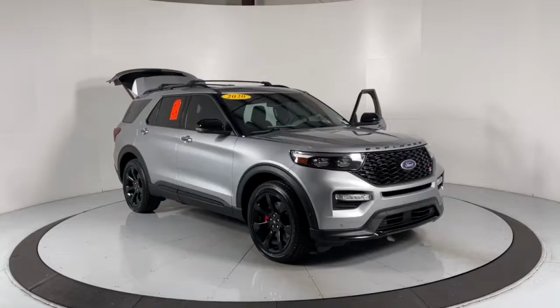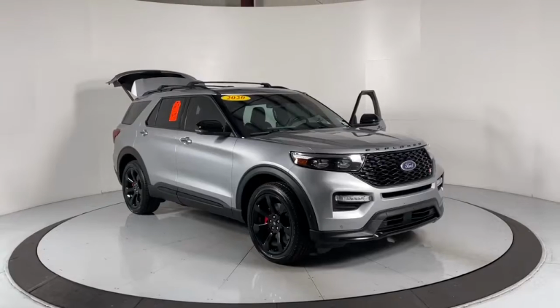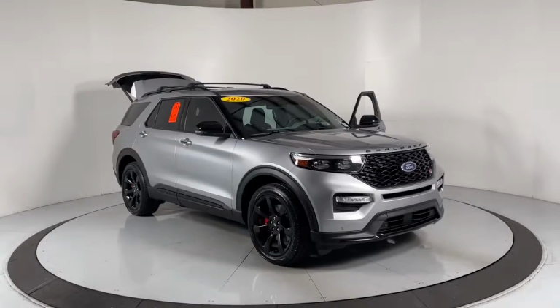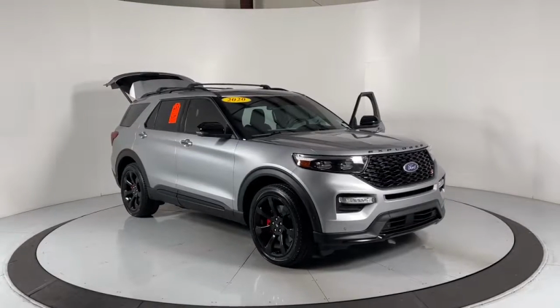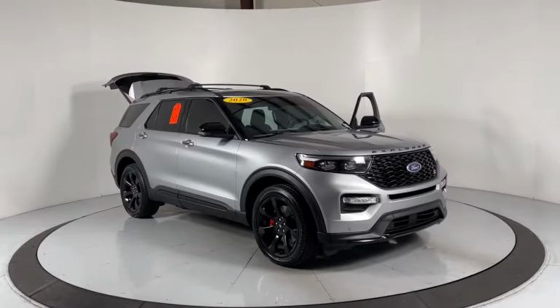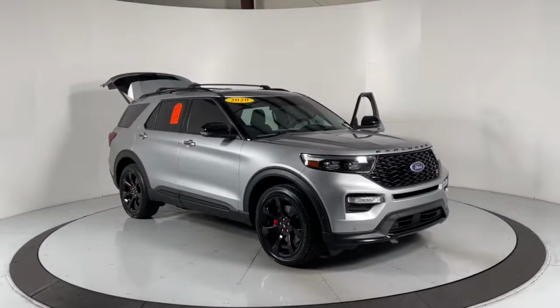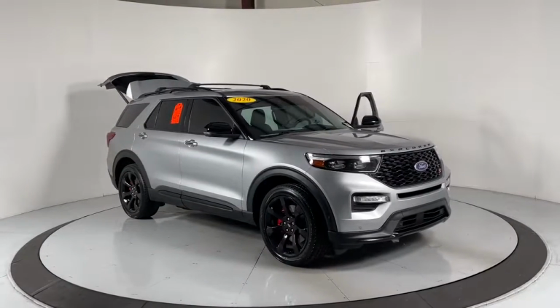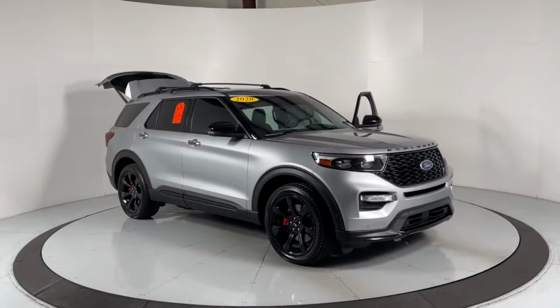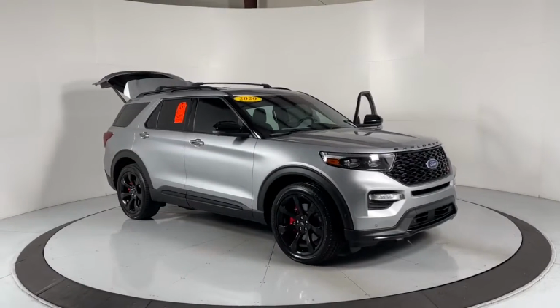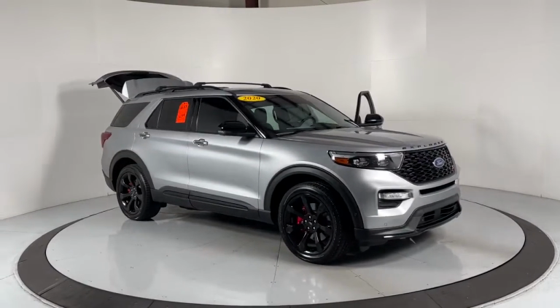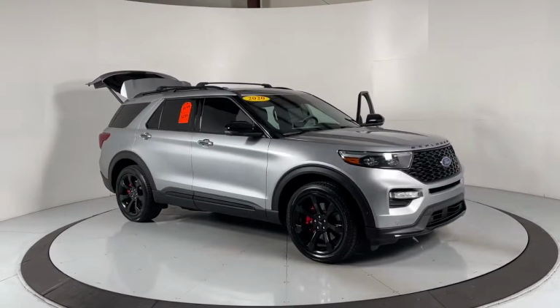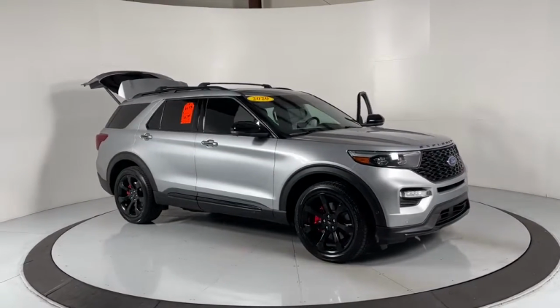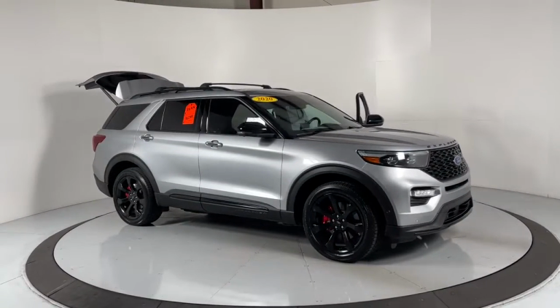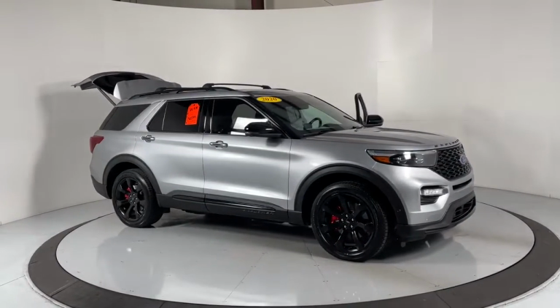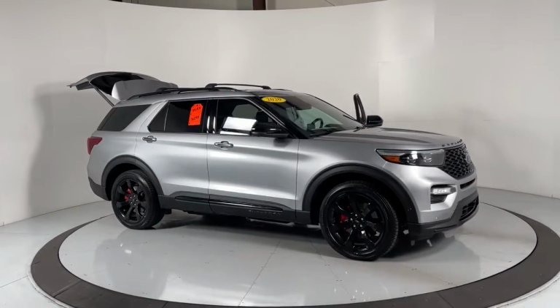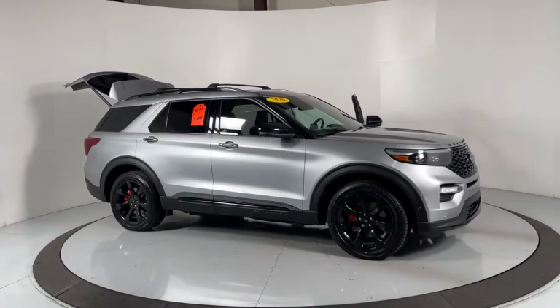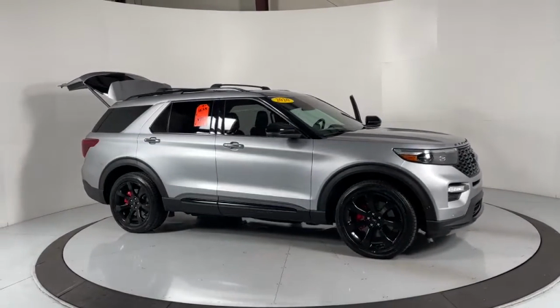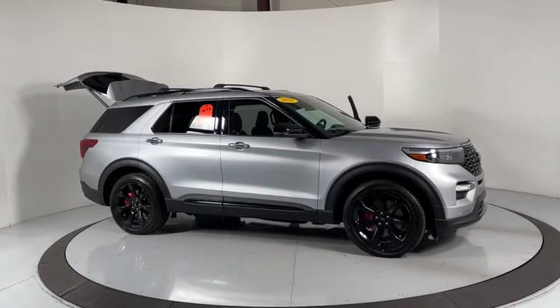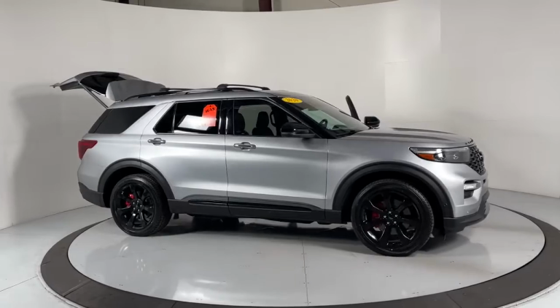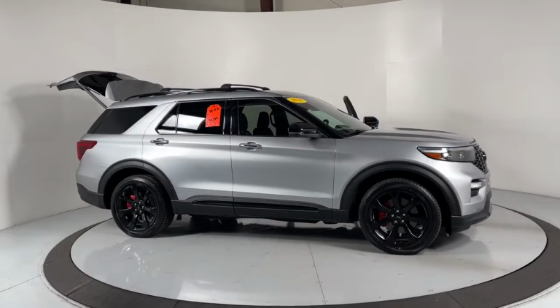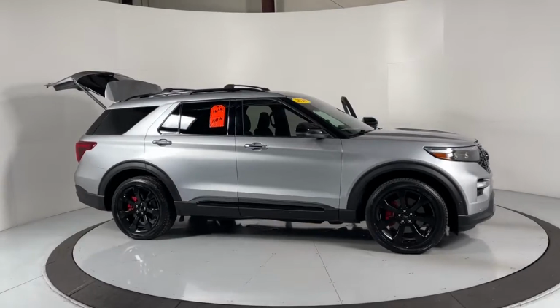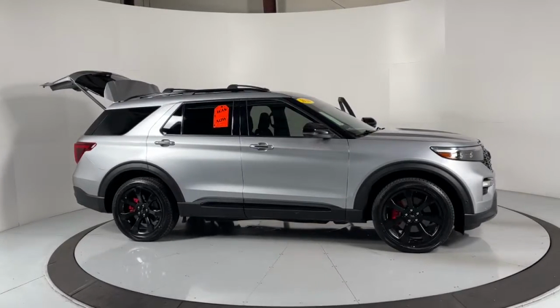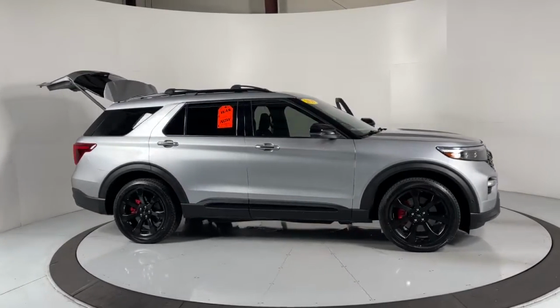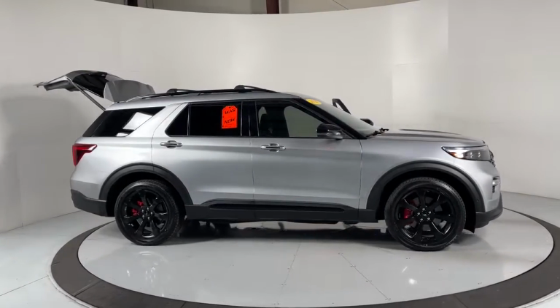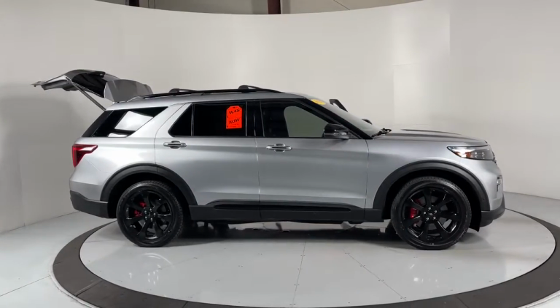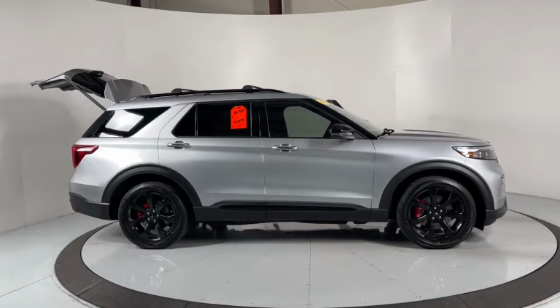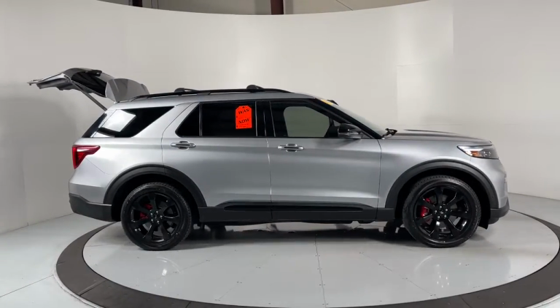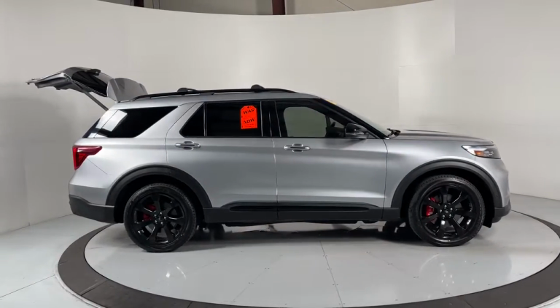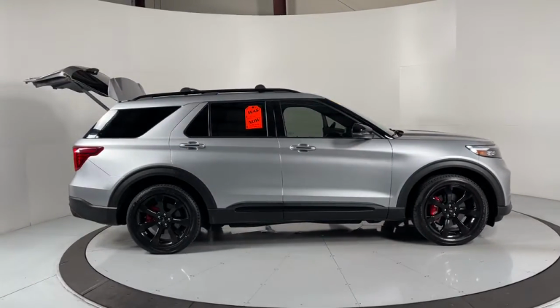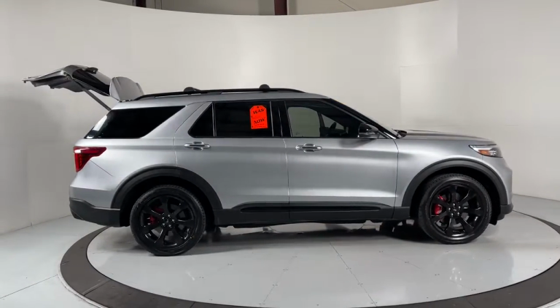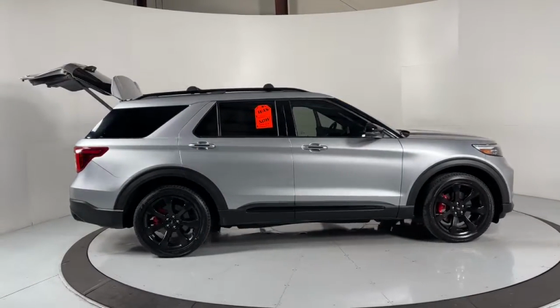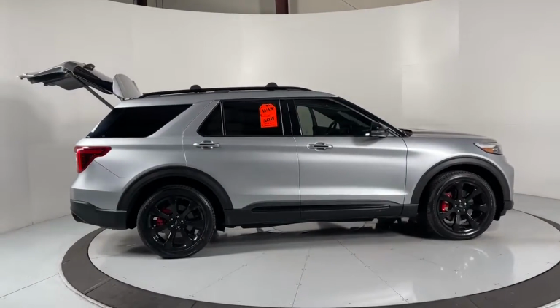Look no further than the 2020 Ford Explorer. This vehicle is an outstanding buy with fewer than 35,000 miles on the odometer.